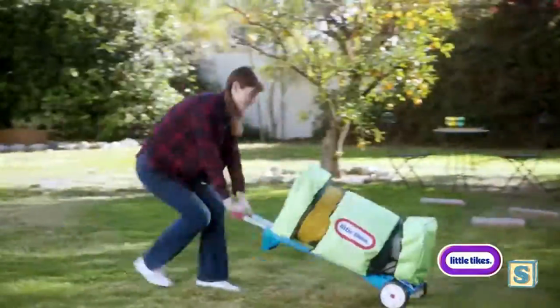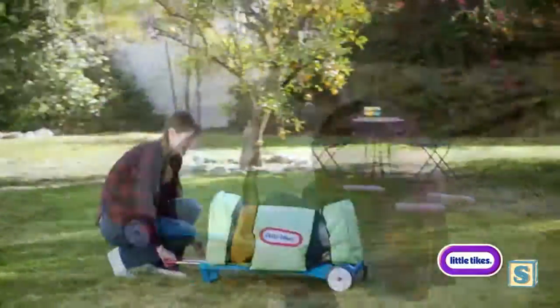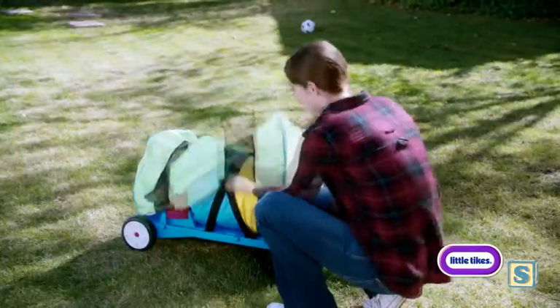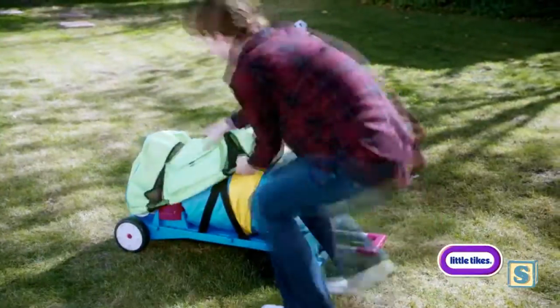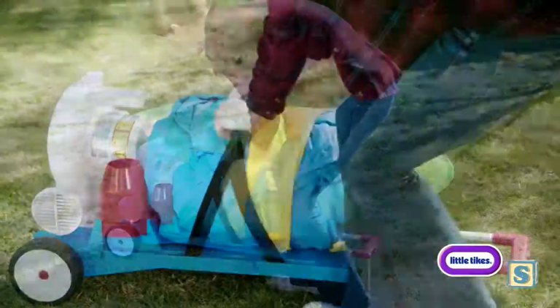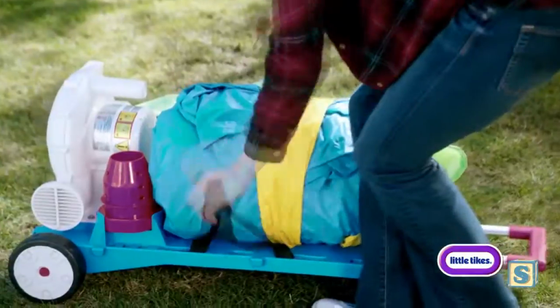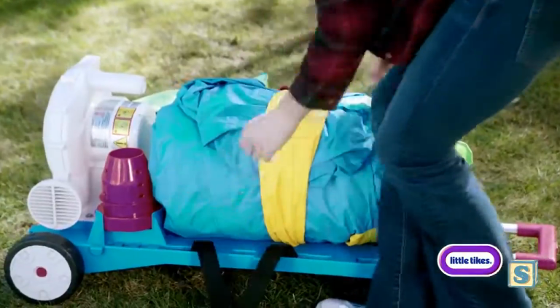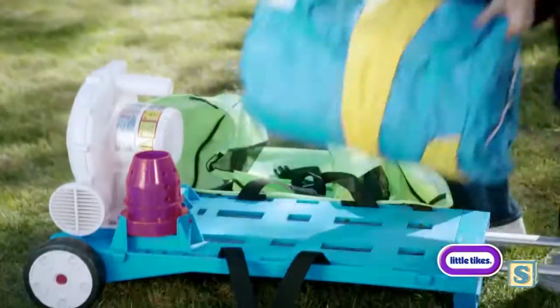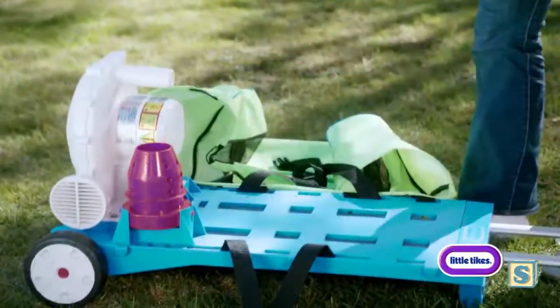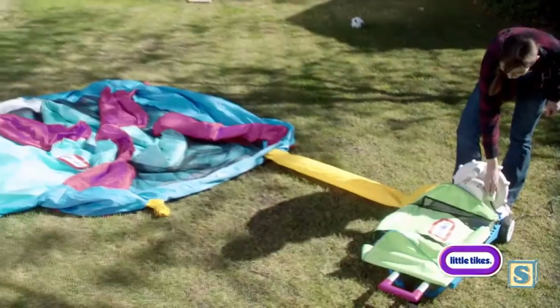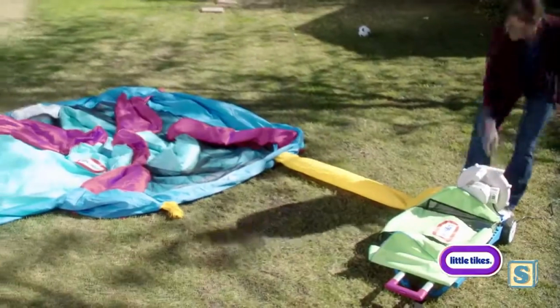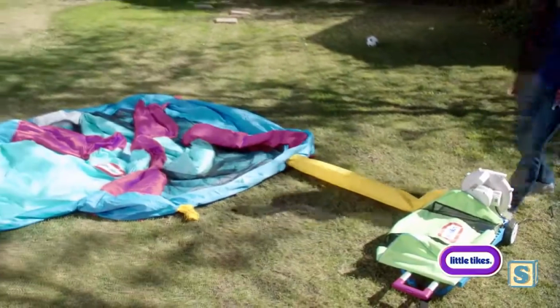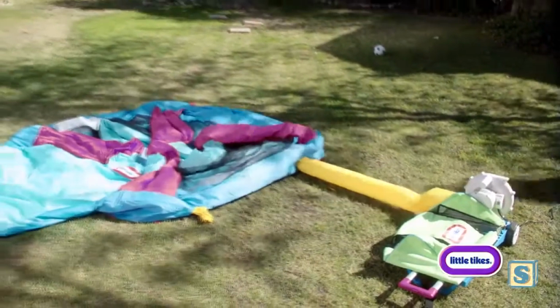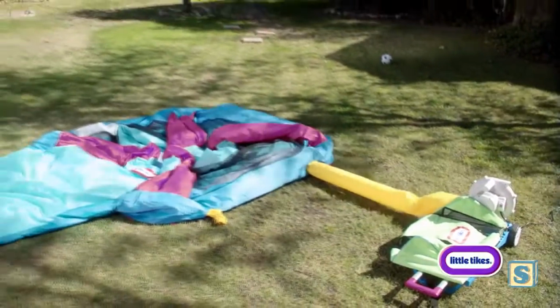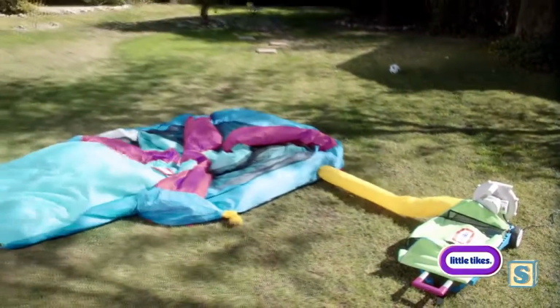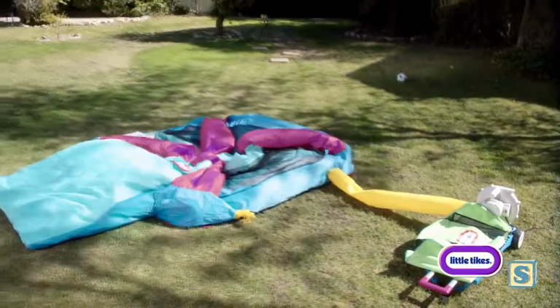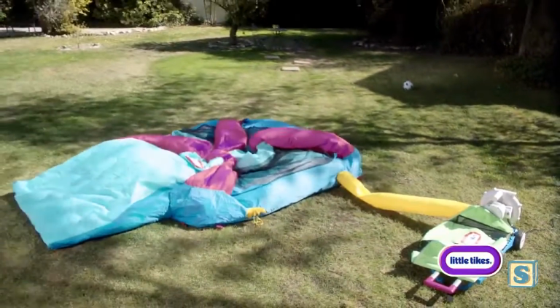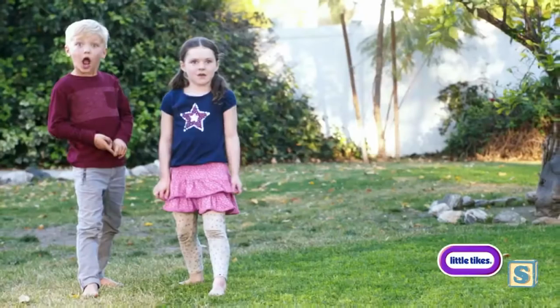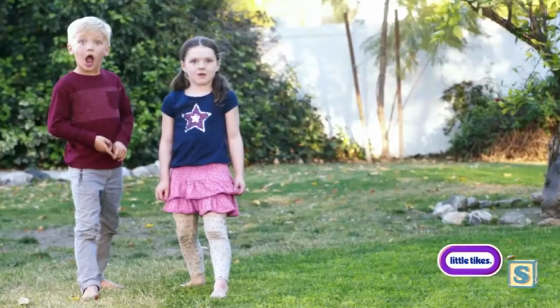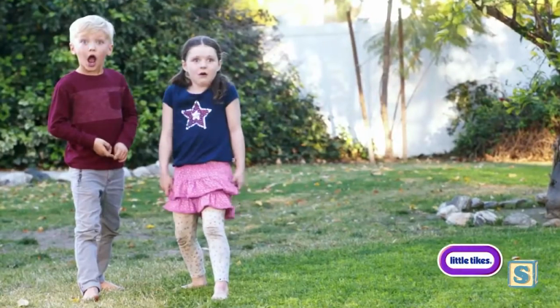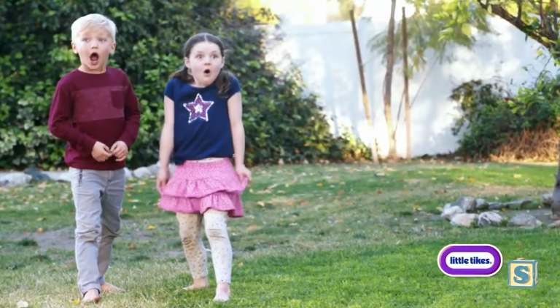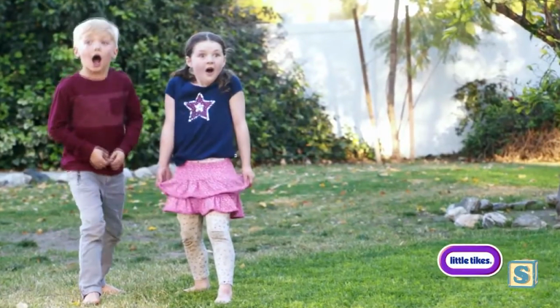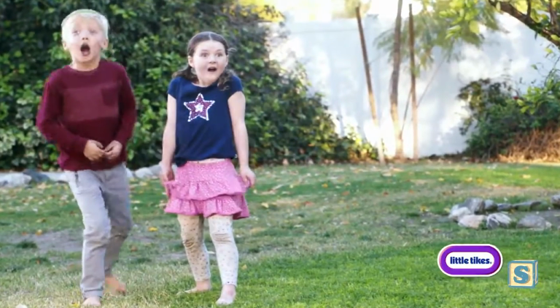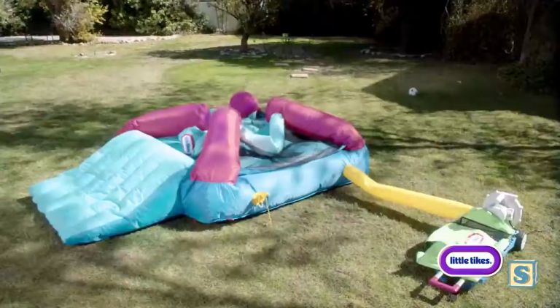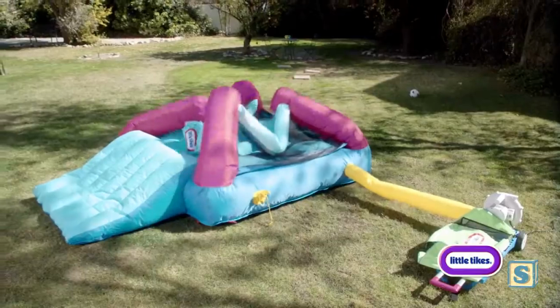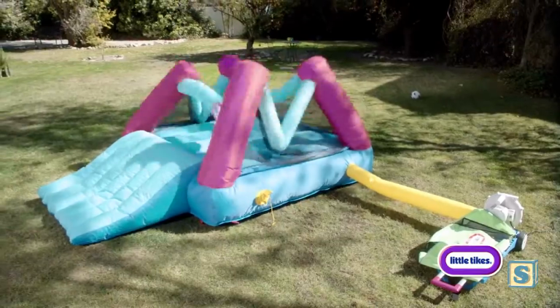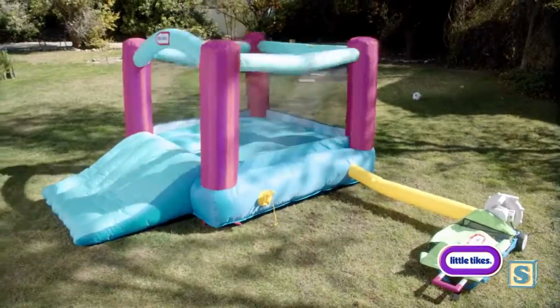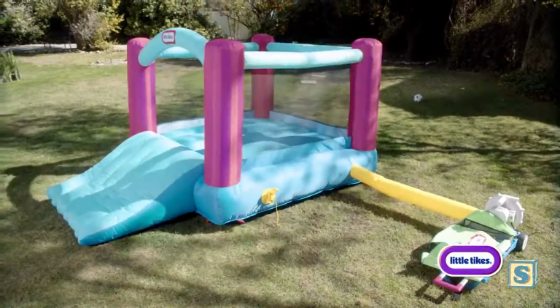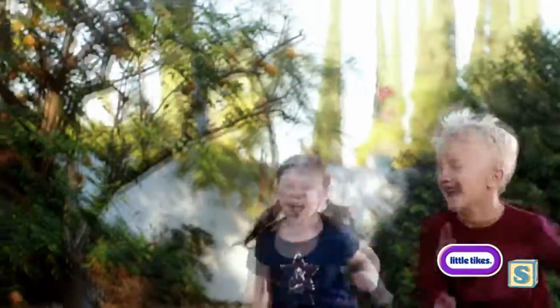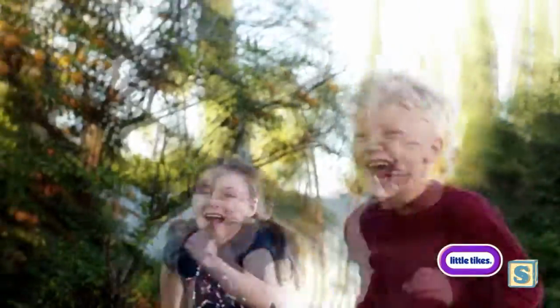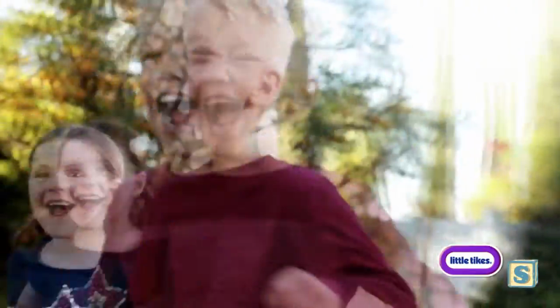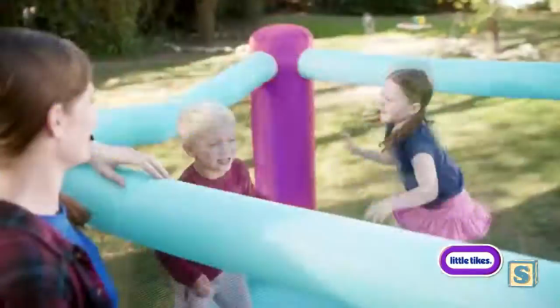Set up and clean up are a breeze. With auto inflate and deflate, the fun is ready to go in minutes. Portable, easy.